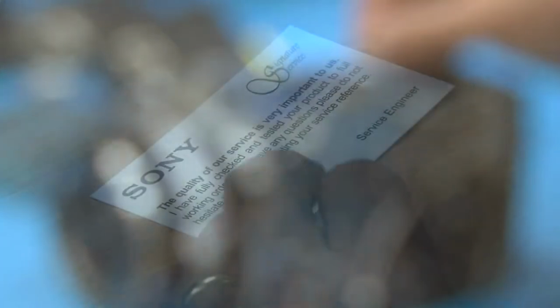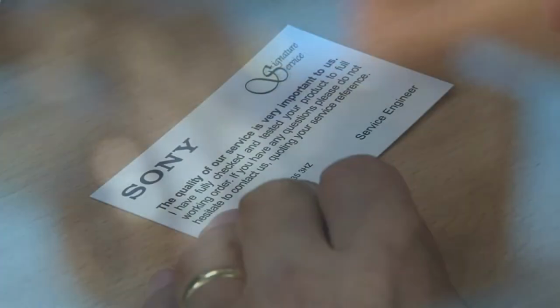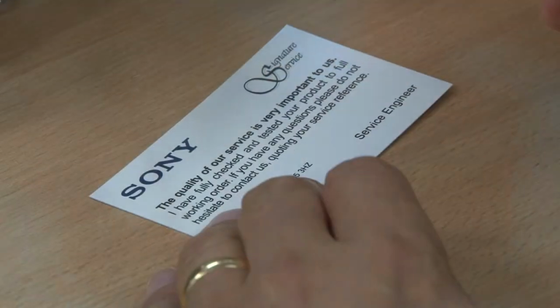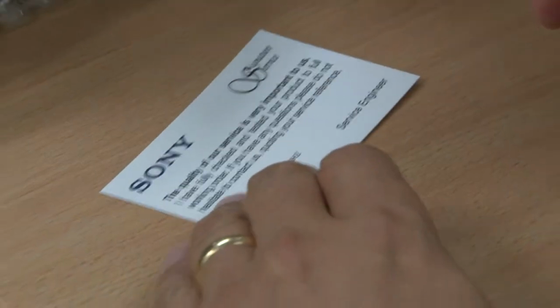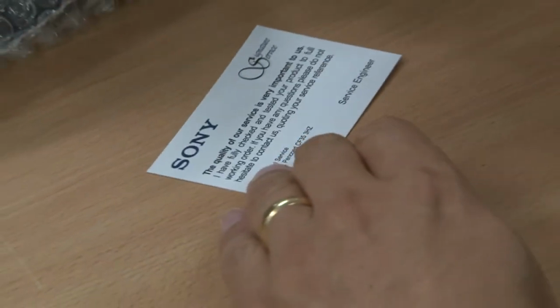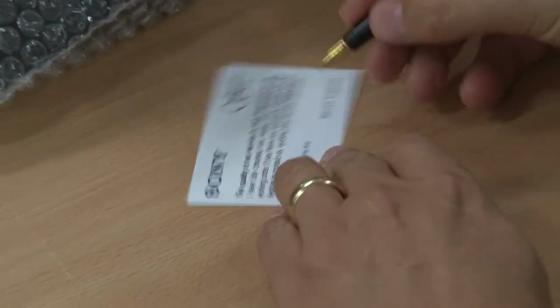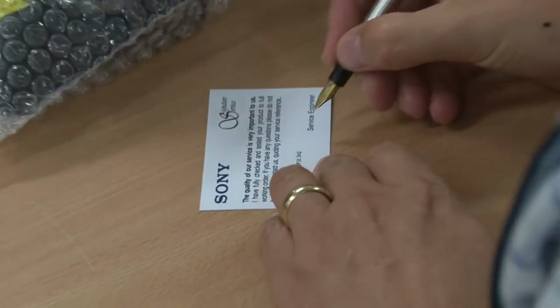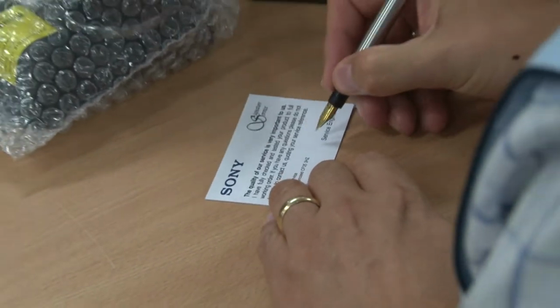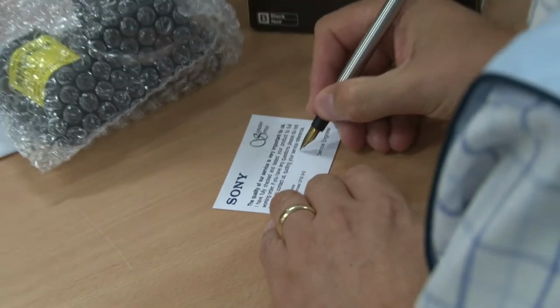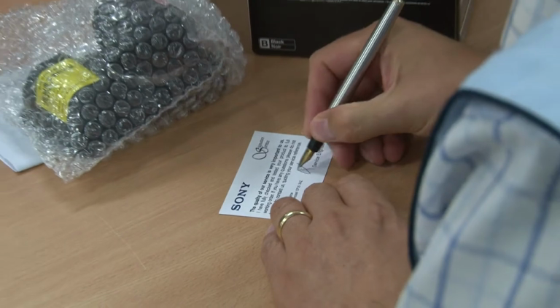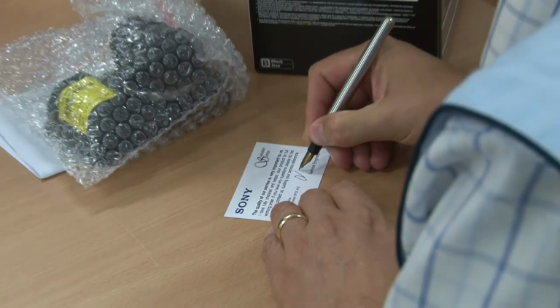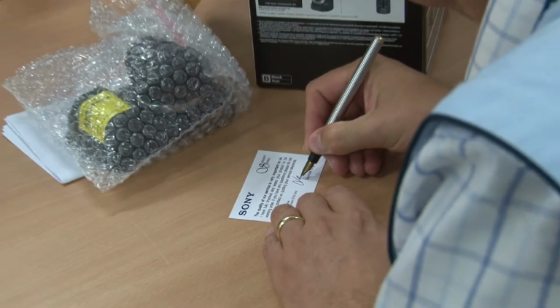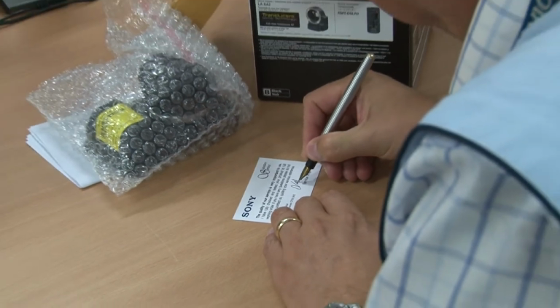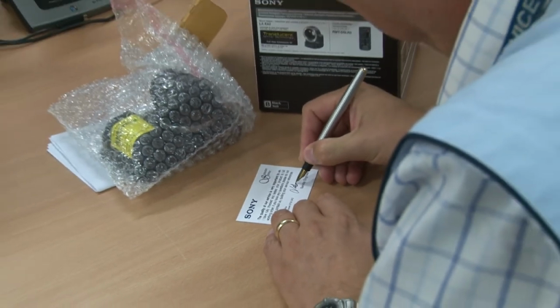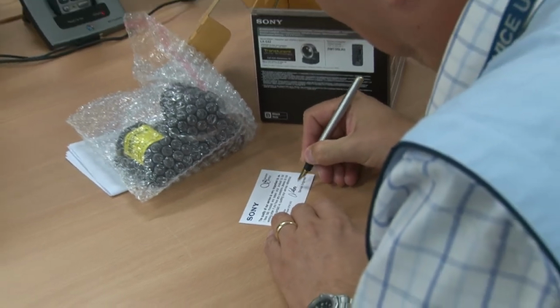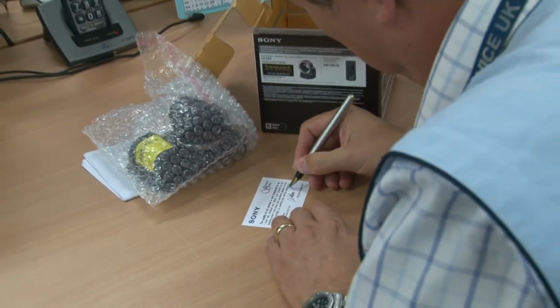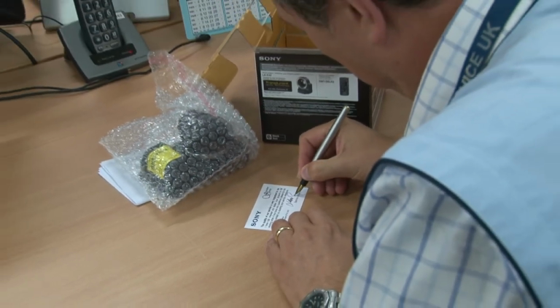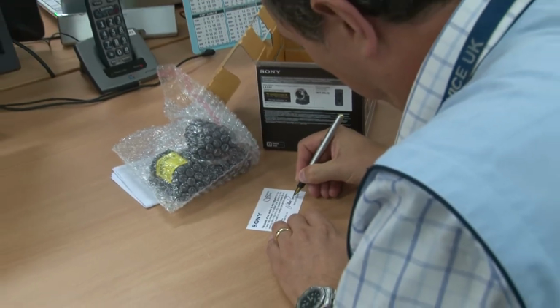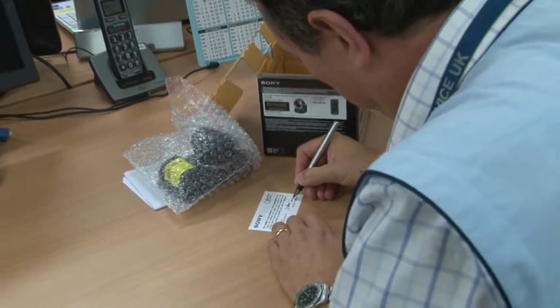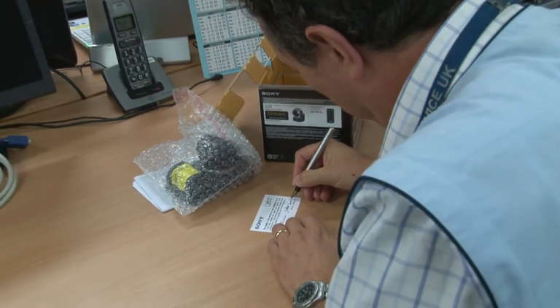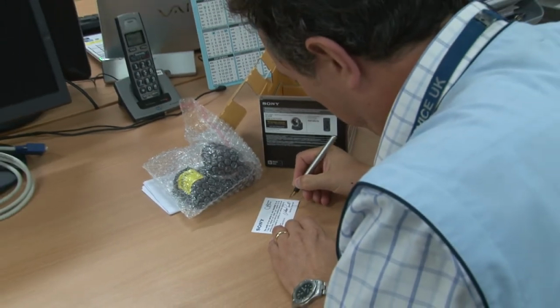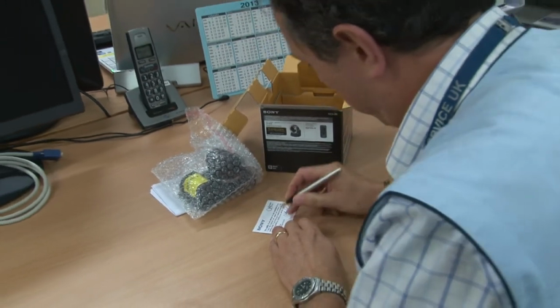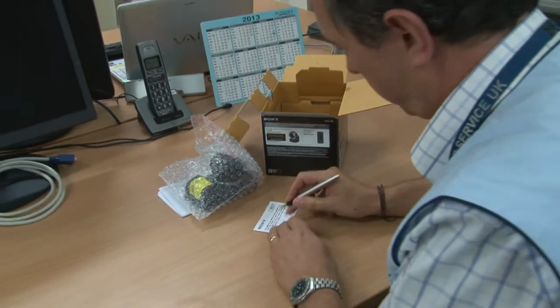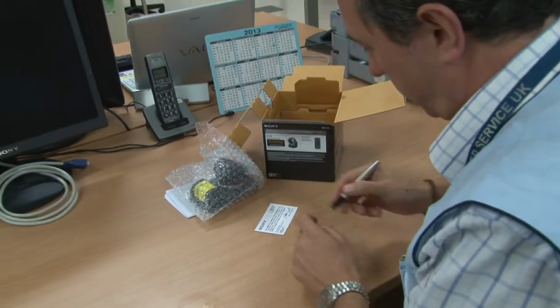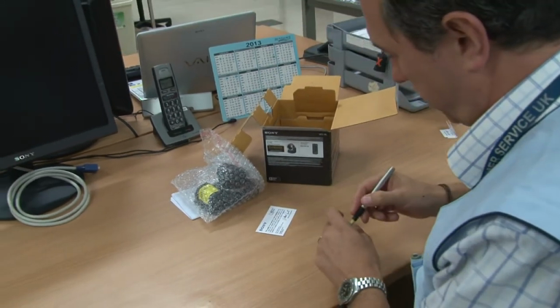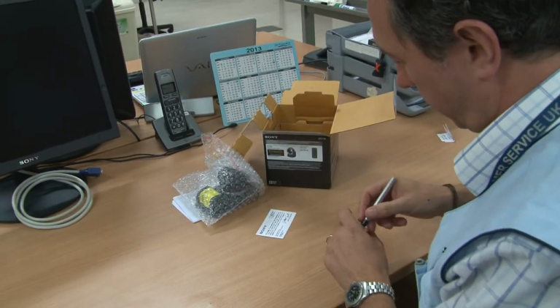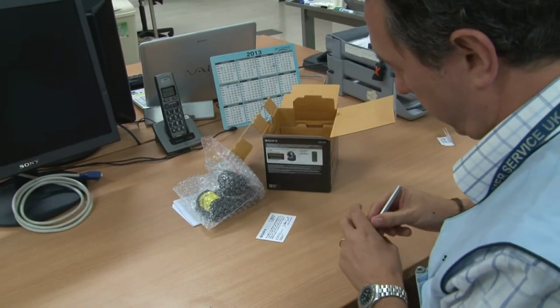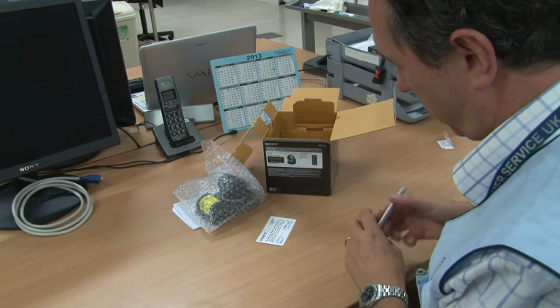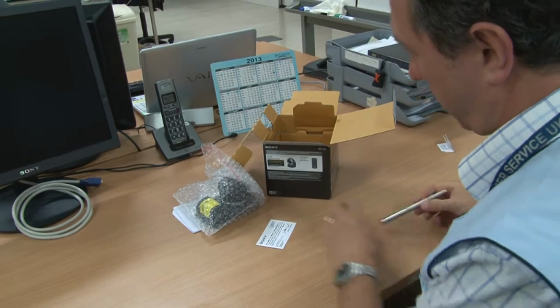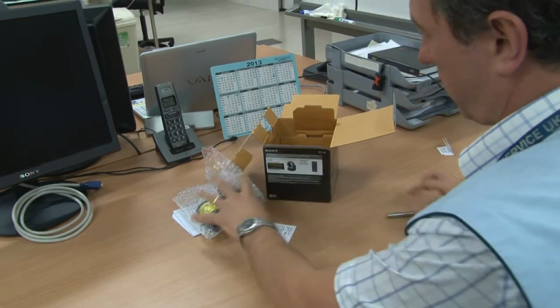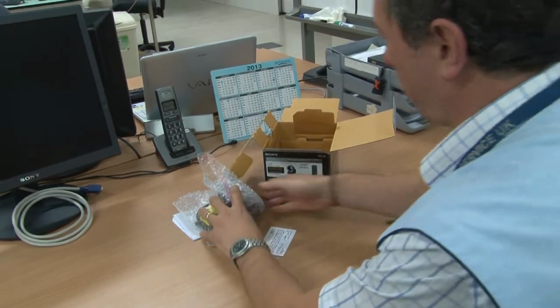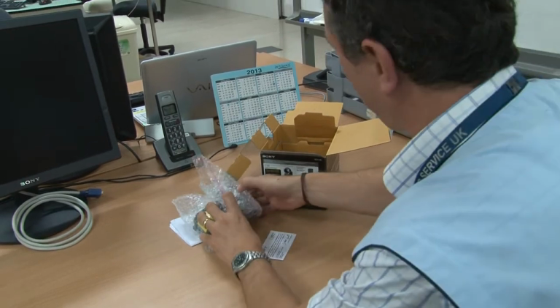Closely linked to manufacturing, the professional and broadcast repair process offers a level of repair and support that best meets the needs of the business customer.